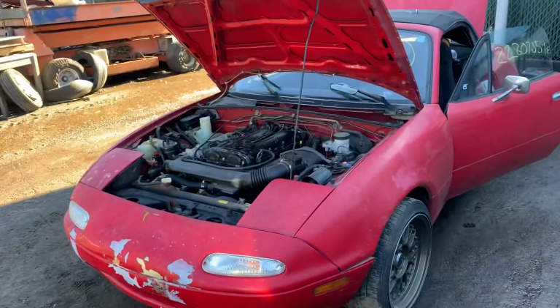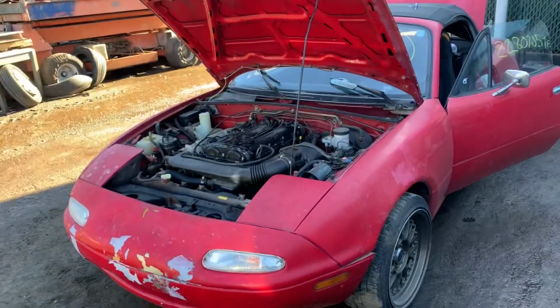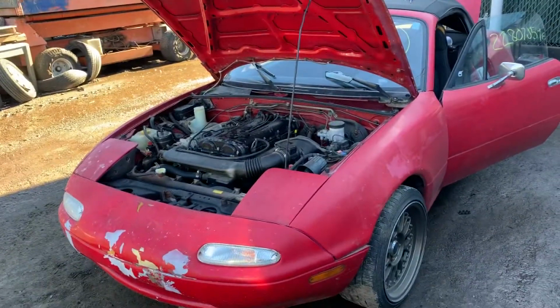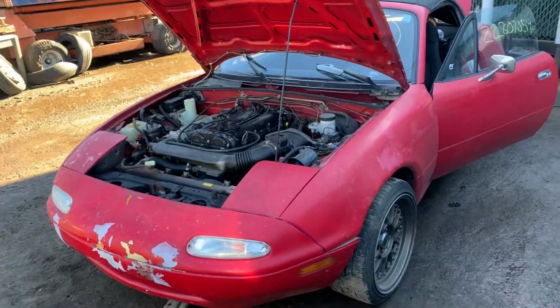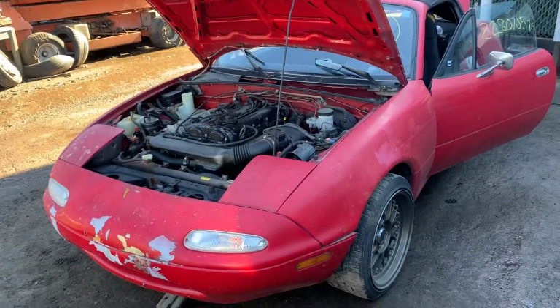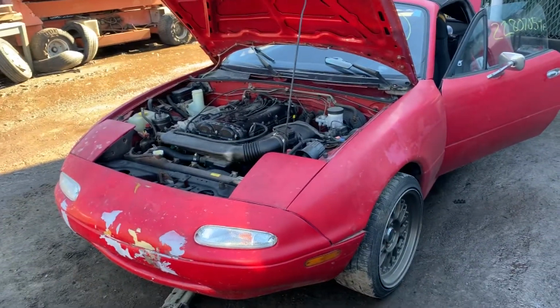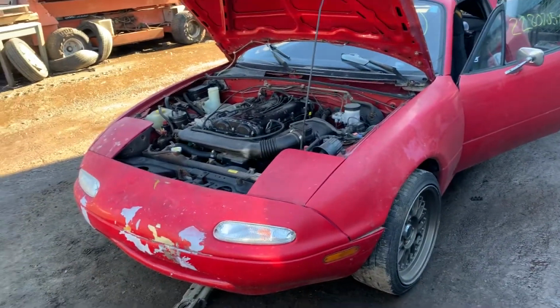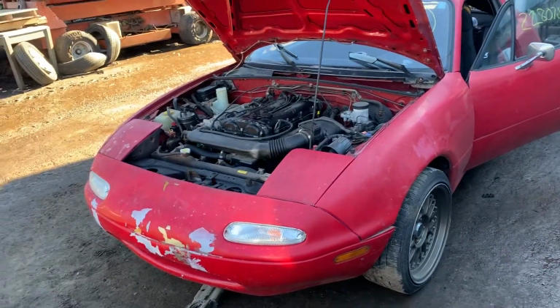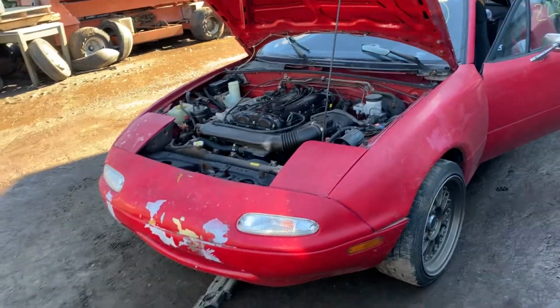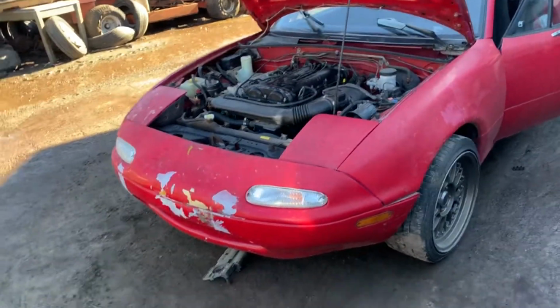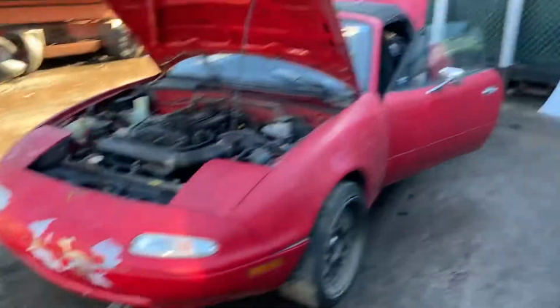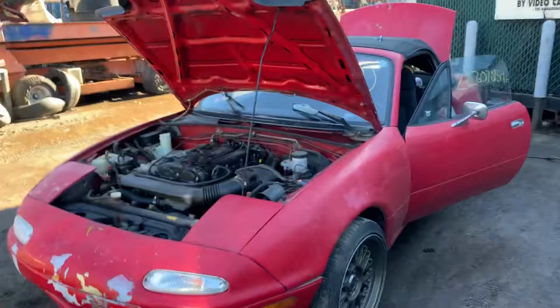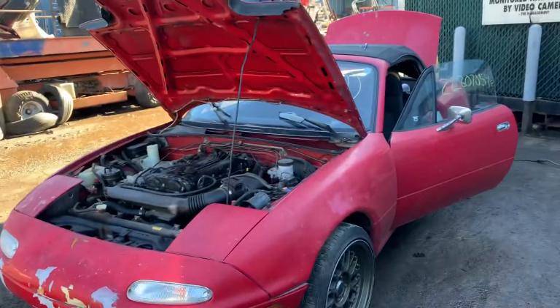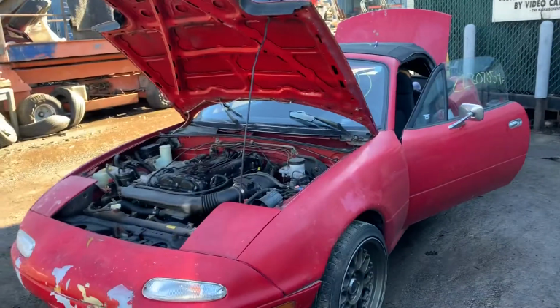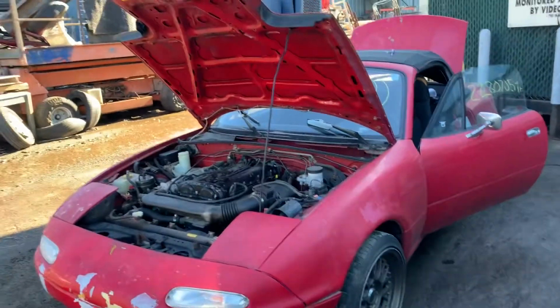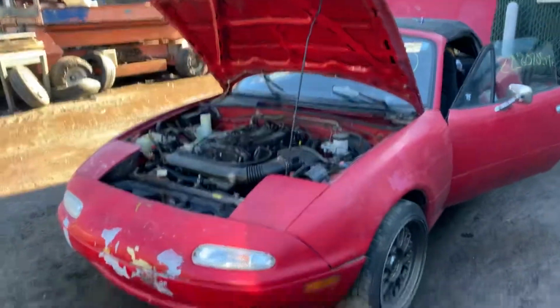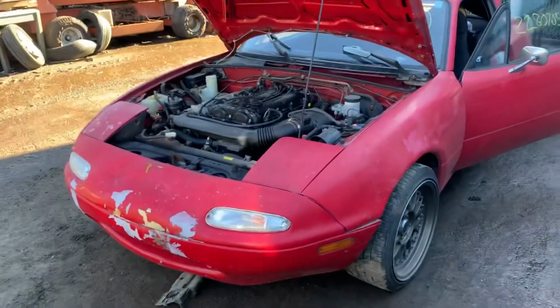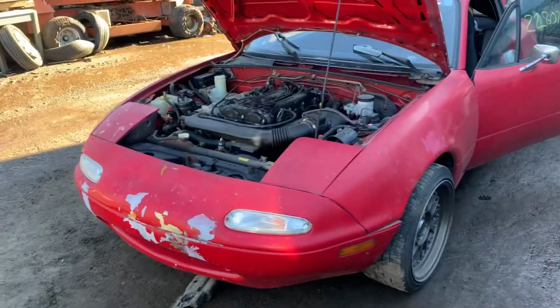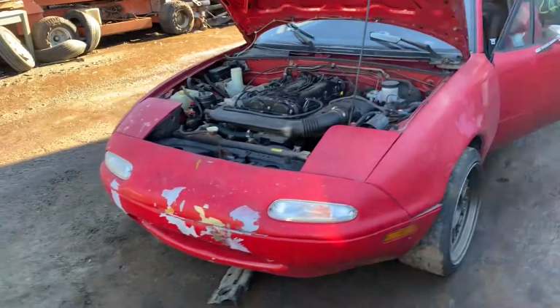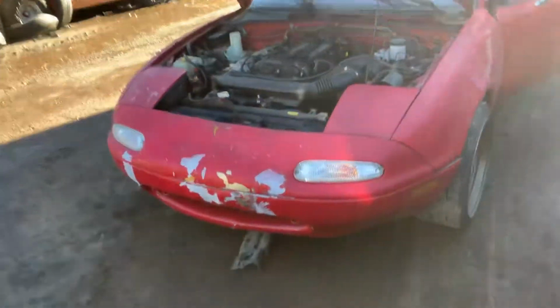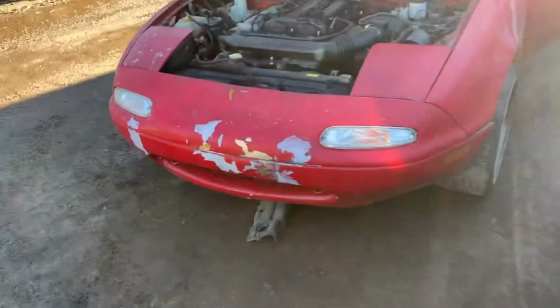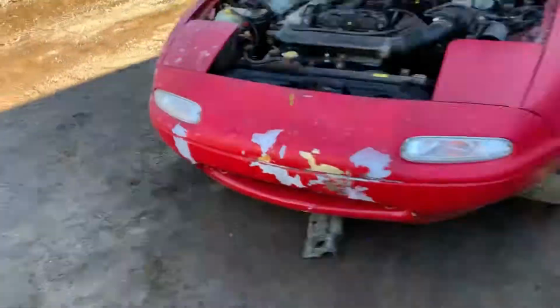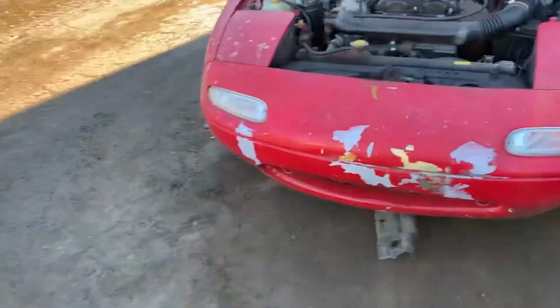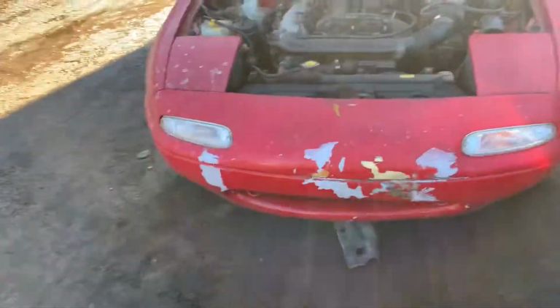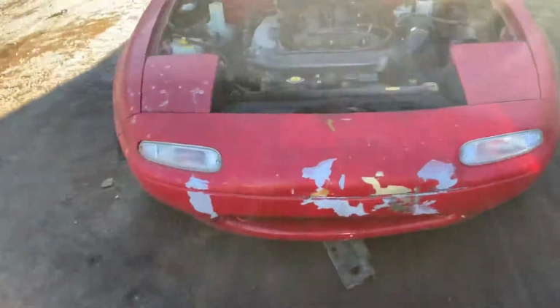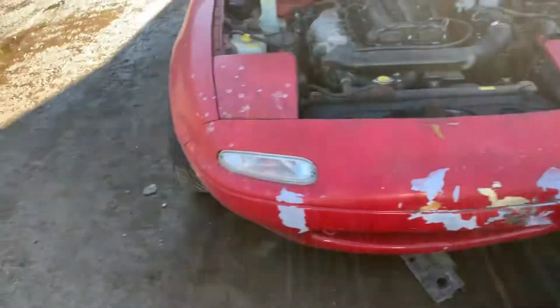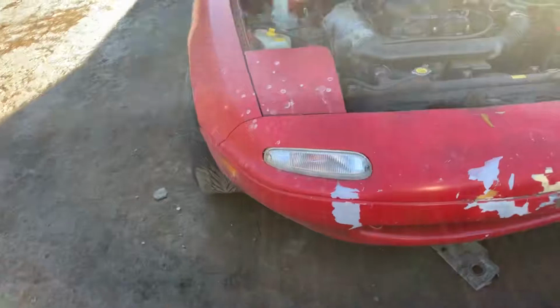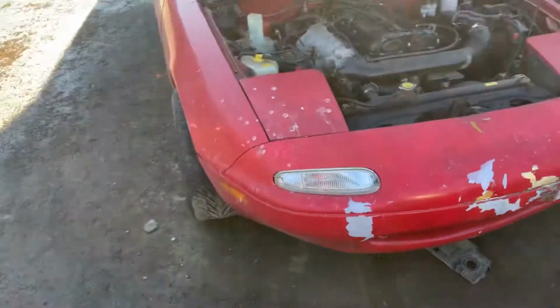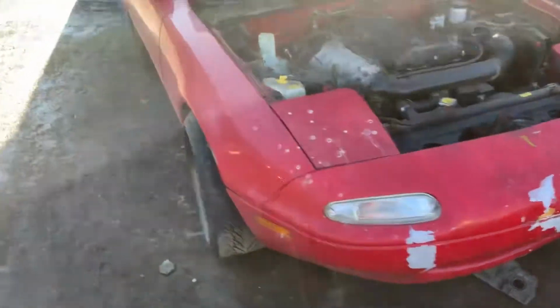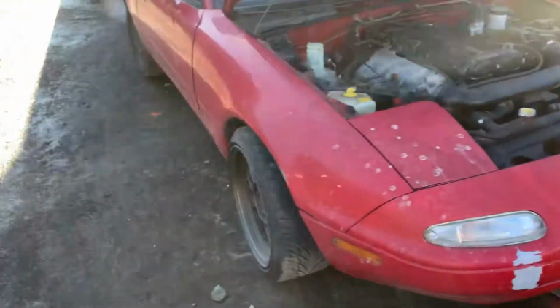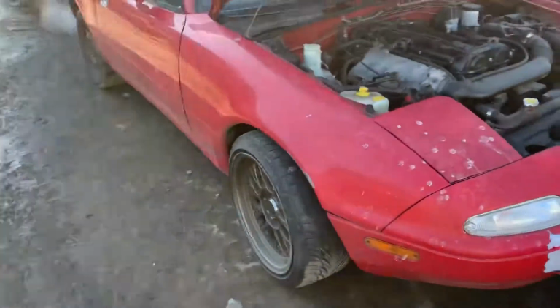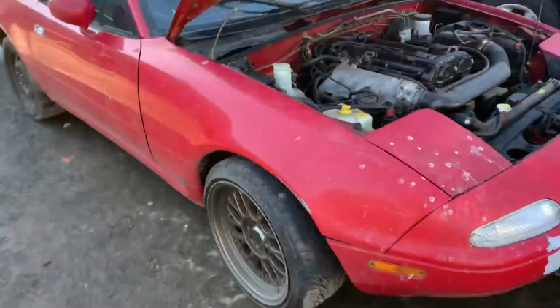1994 Mazda Miata. Runs good. Decent fender. Looks like it's got a good hood. This one pump is usable. Headlights are good.